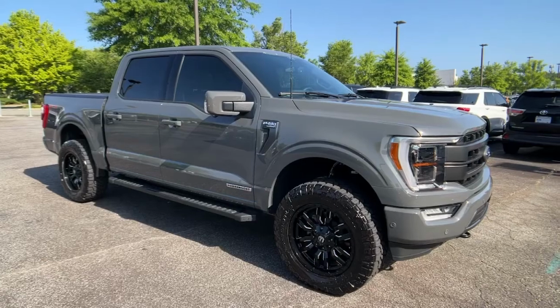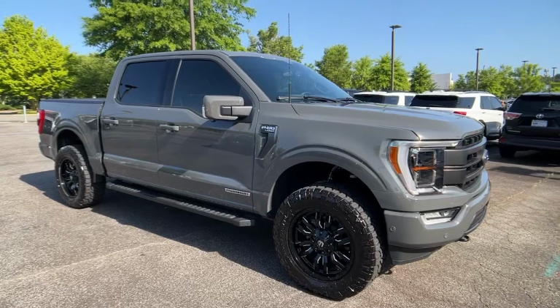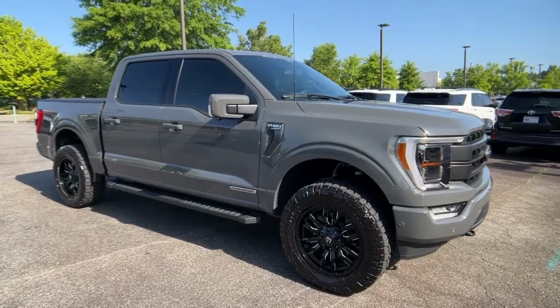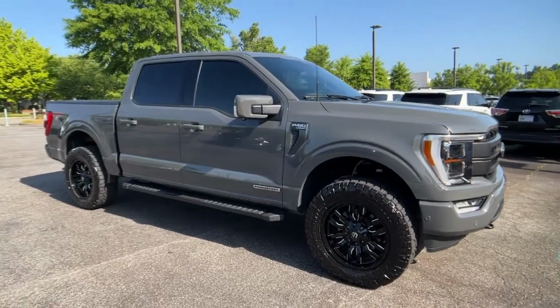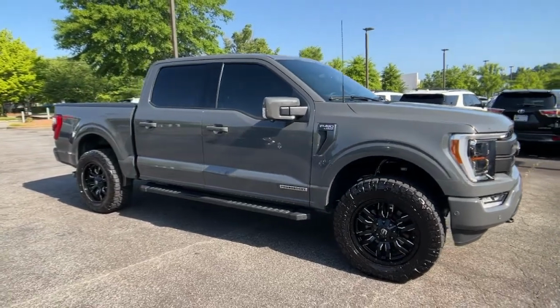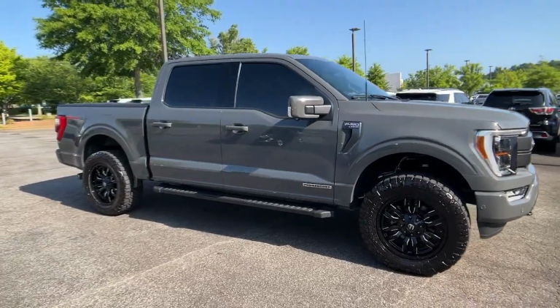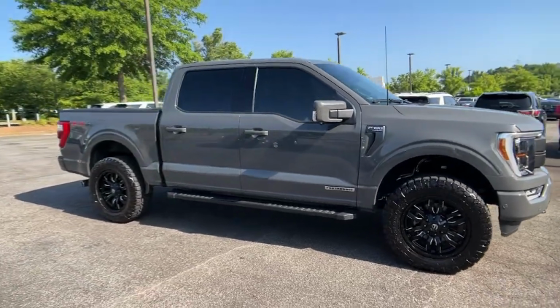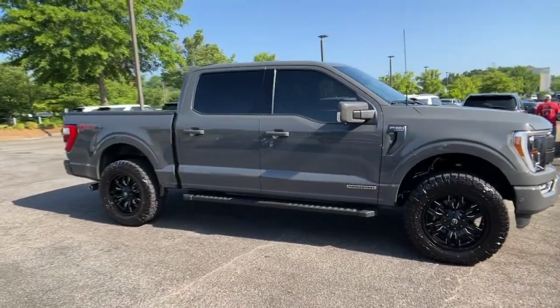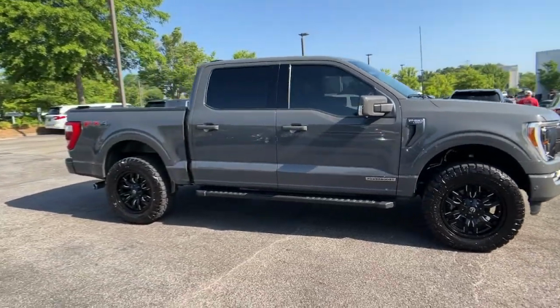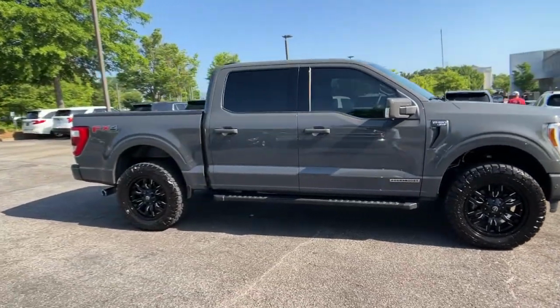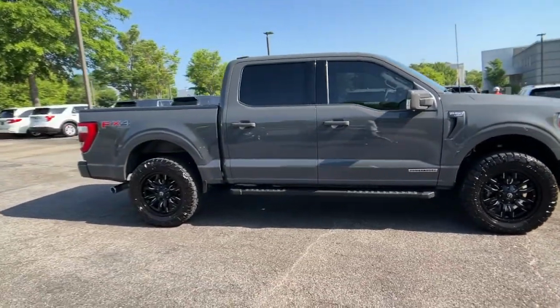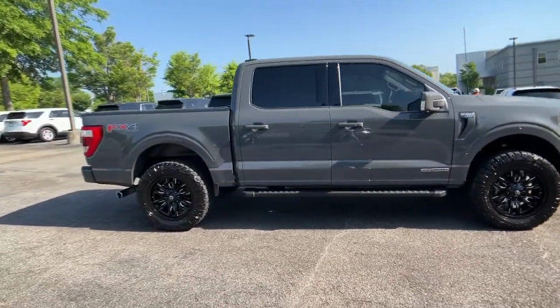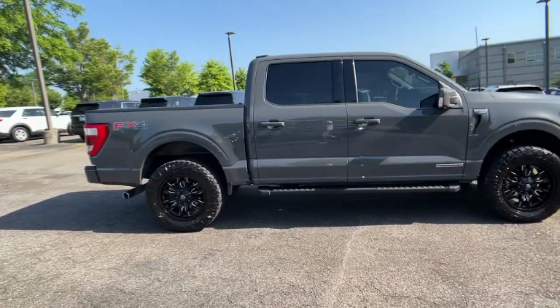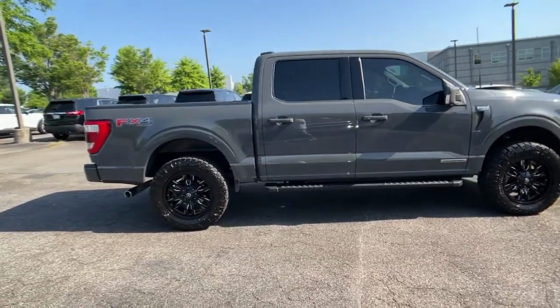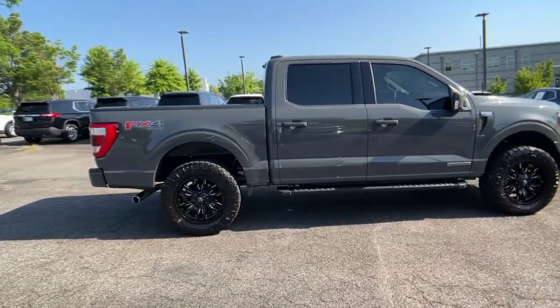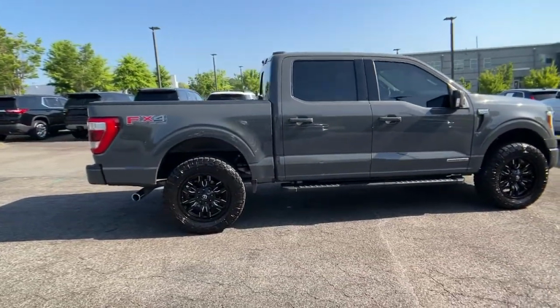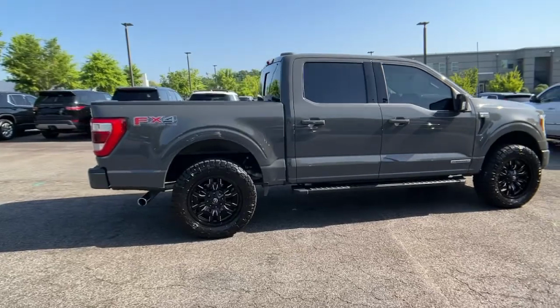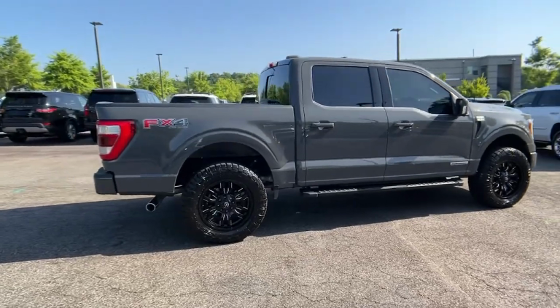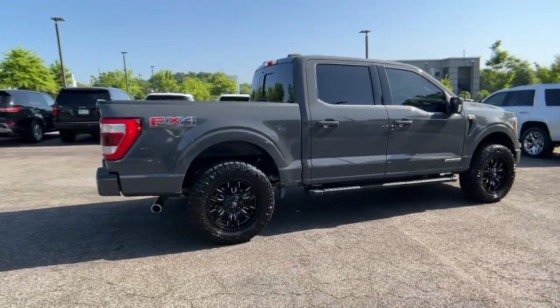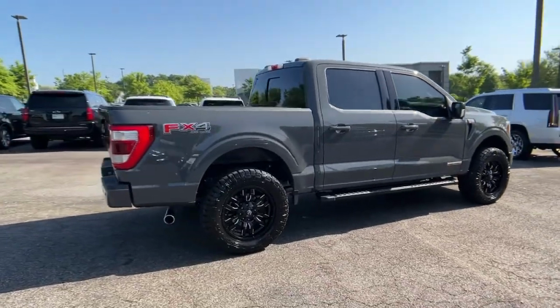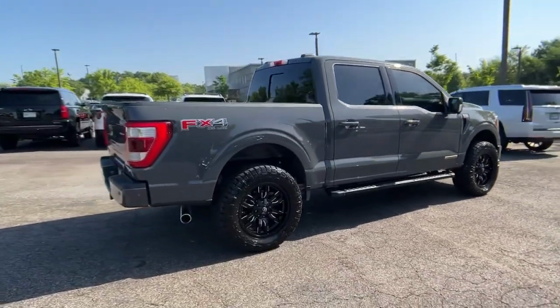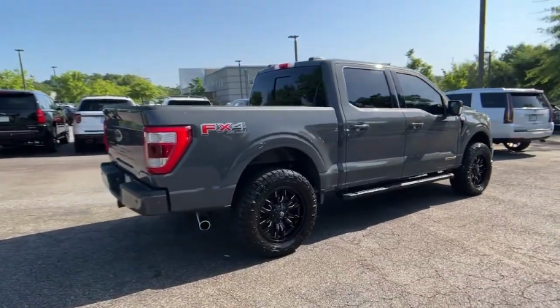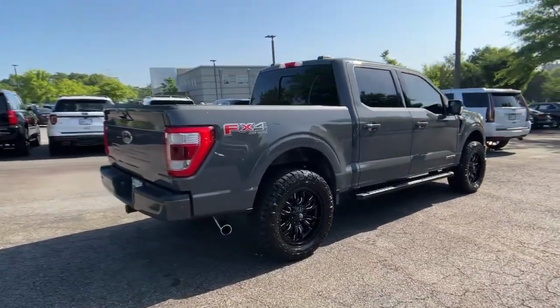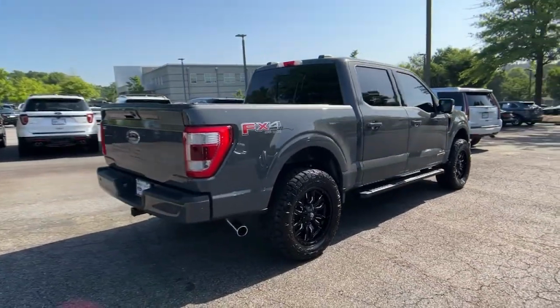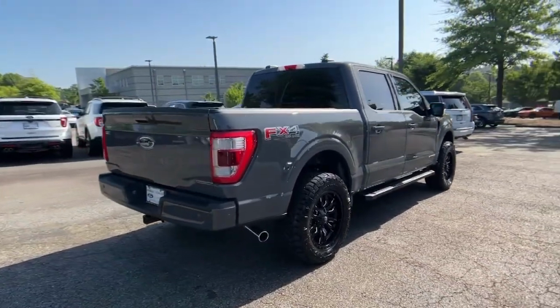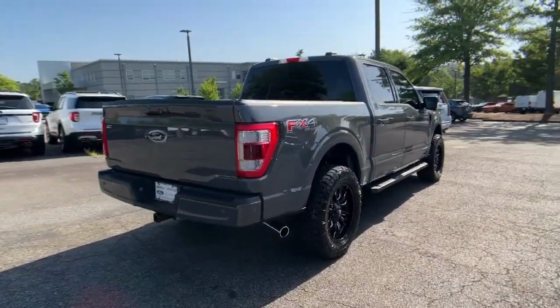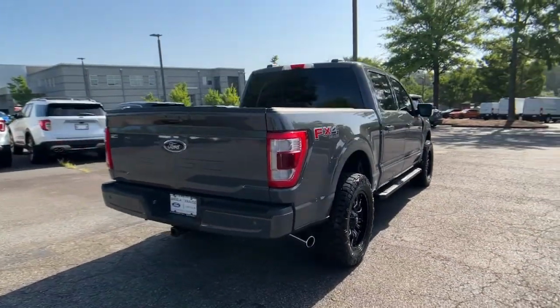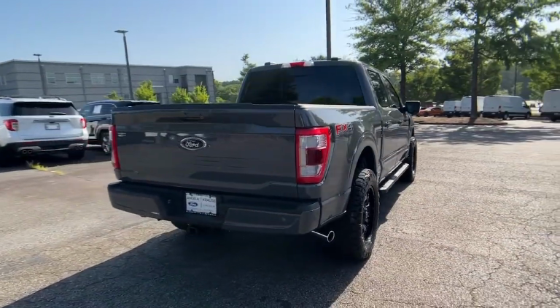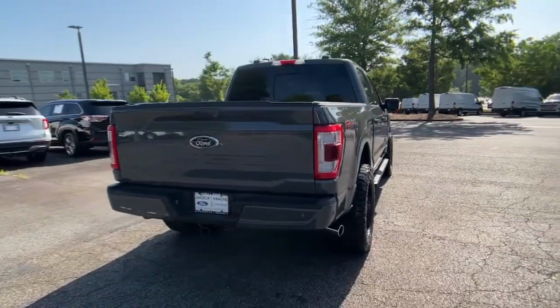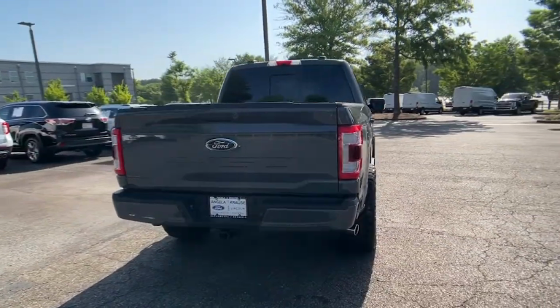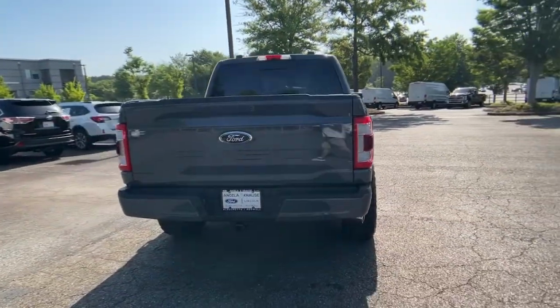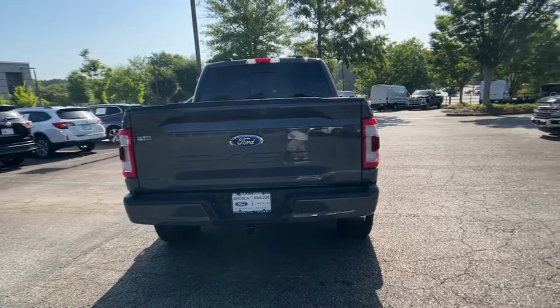Get into a car with value. 2021 Ford F-150. This vehicle is an outstanding buy with fewer than 5,000 miles on the odometer.